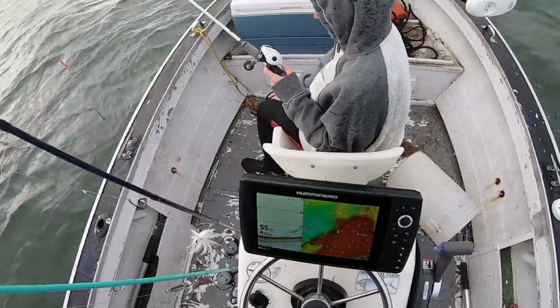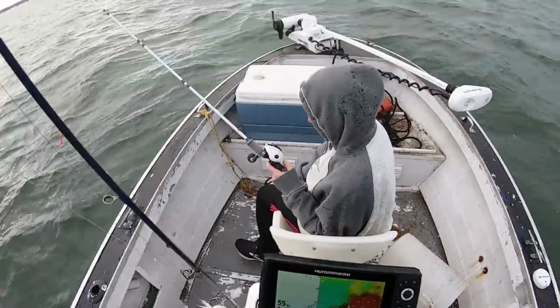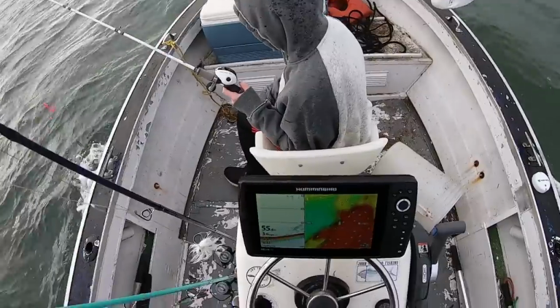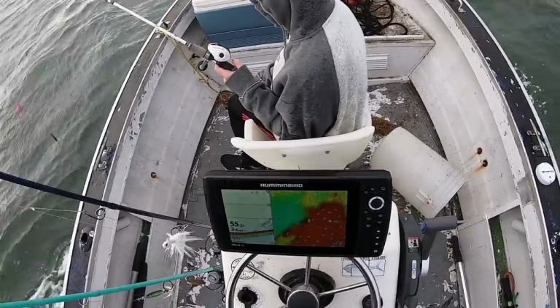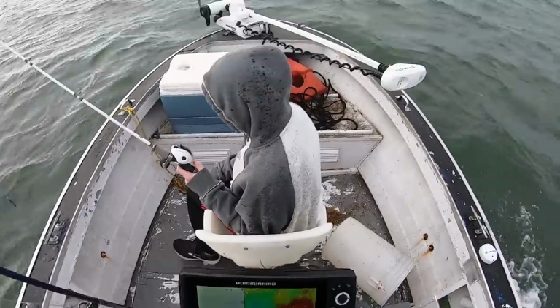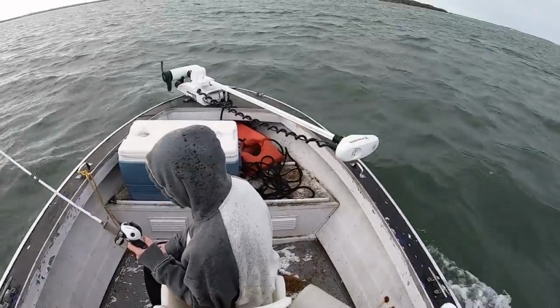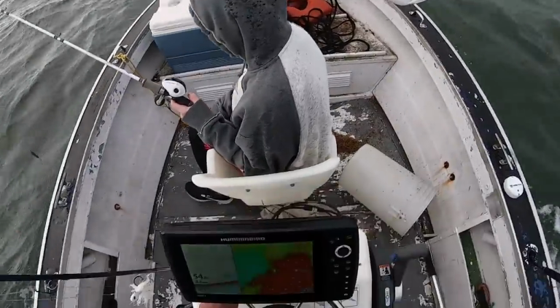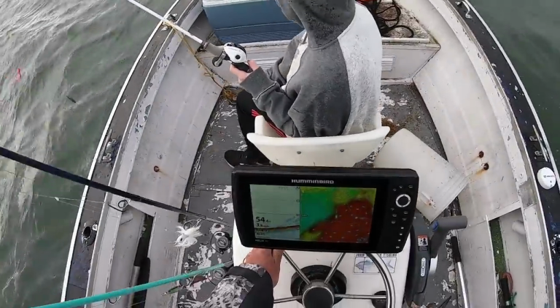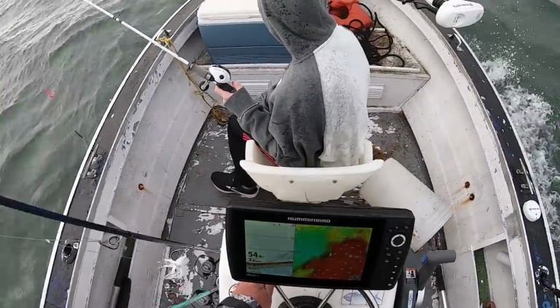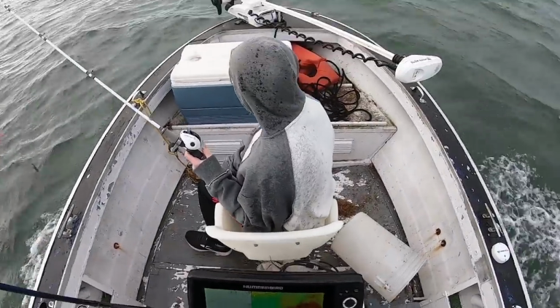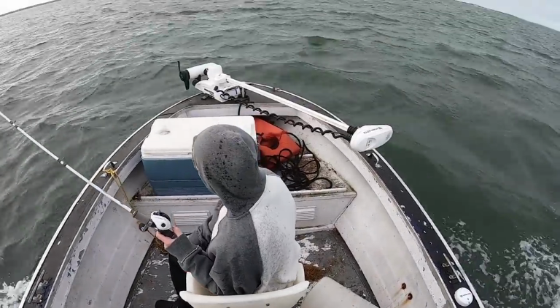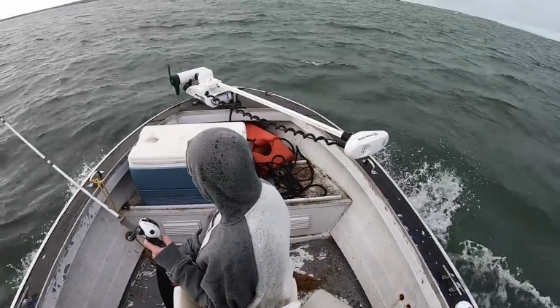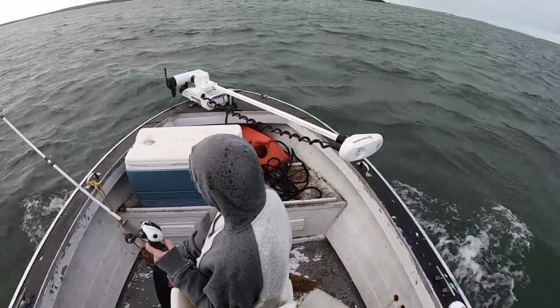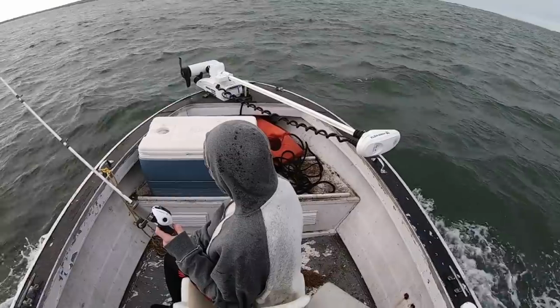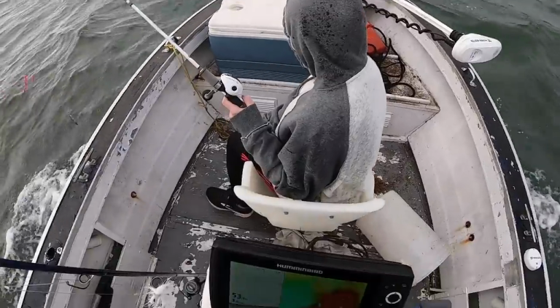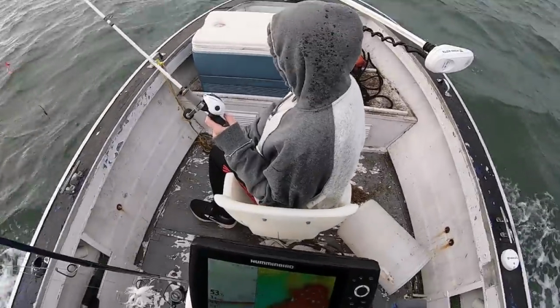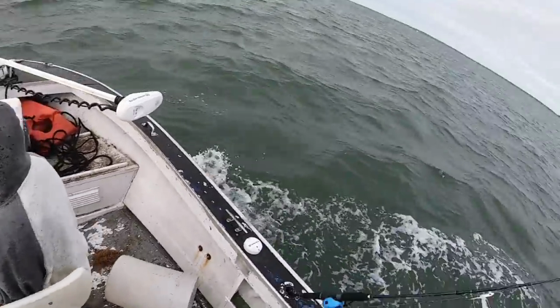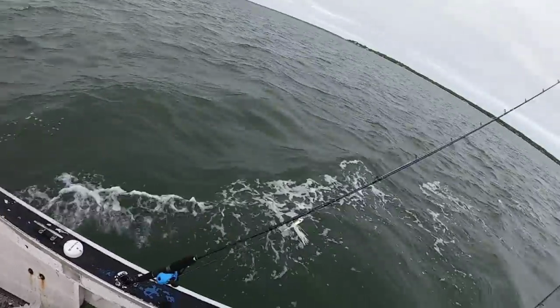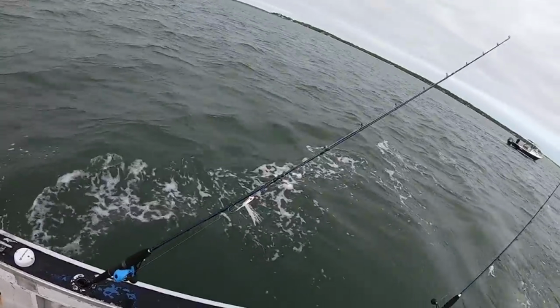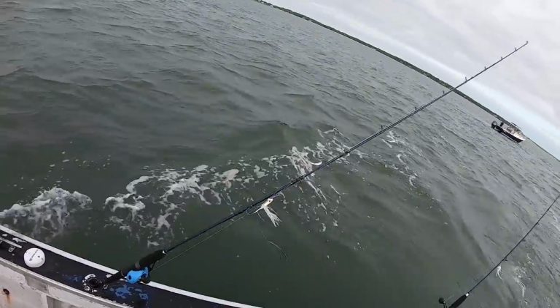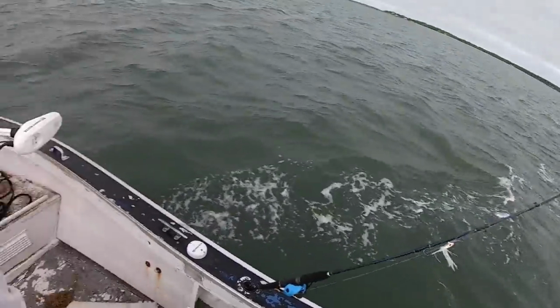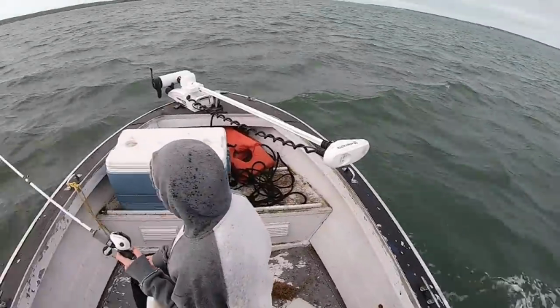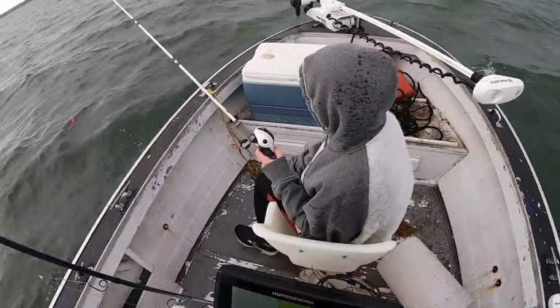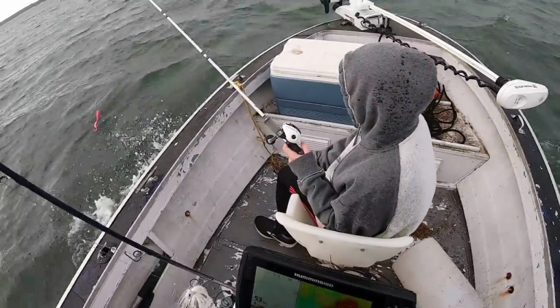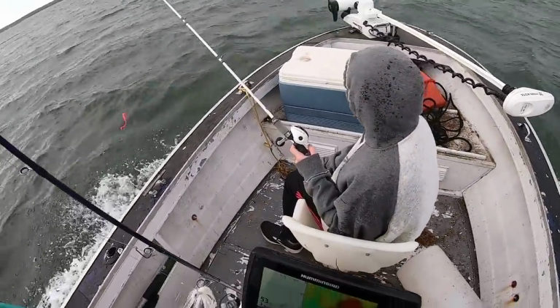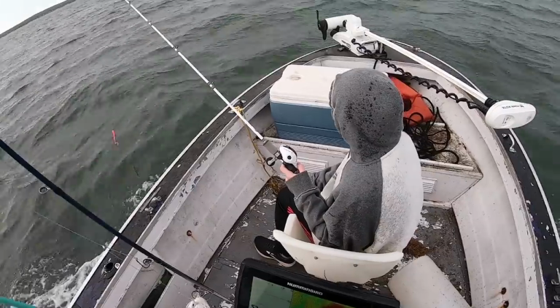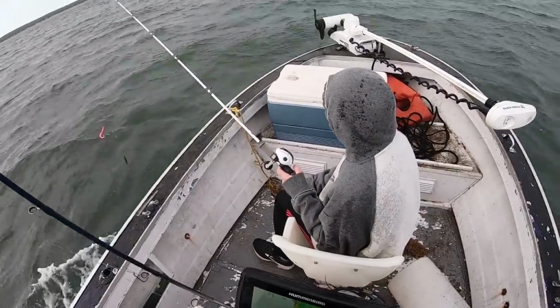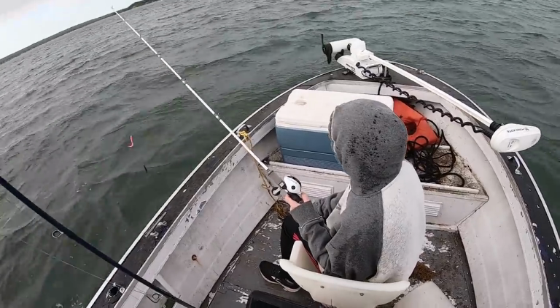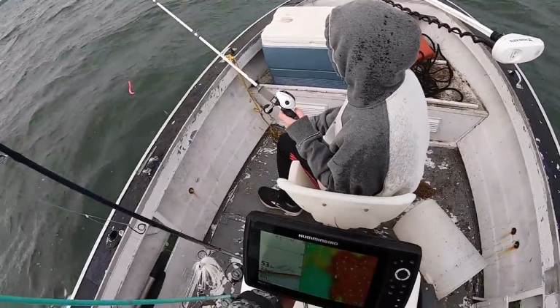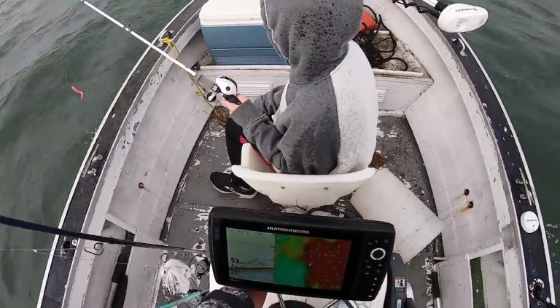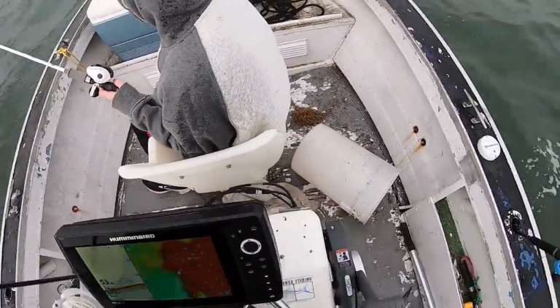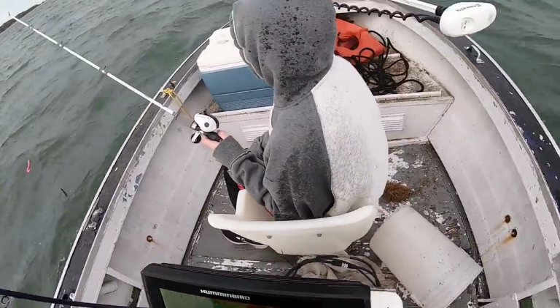I've got my daughter on the boat for the first time in a while, especially thanks to COVID. It's a snotty, nasty morning out there — you can see the spray on her sweatshirt. We're going to be dropping metal and looking for weakfish, also known as sea trout, and see what we can do.